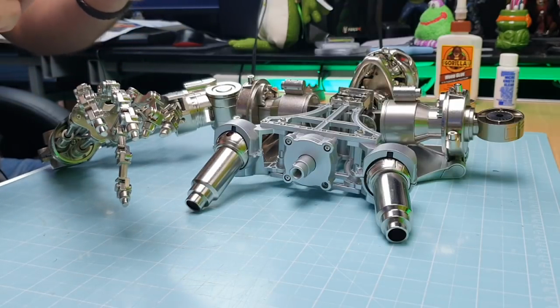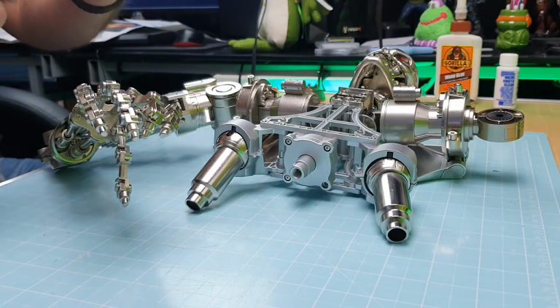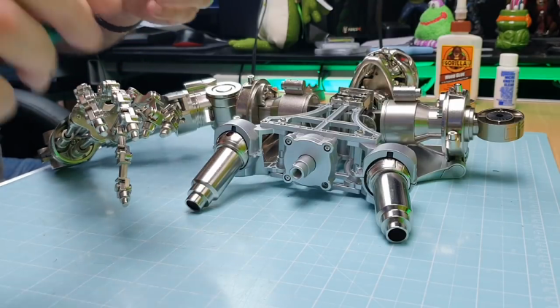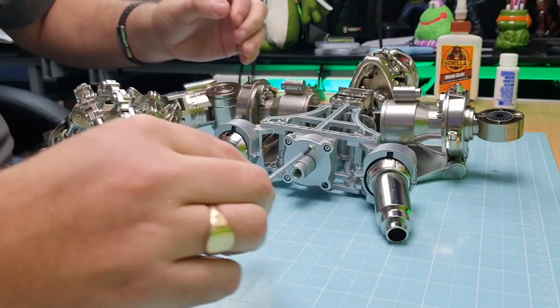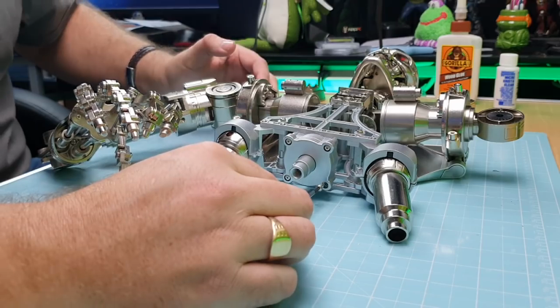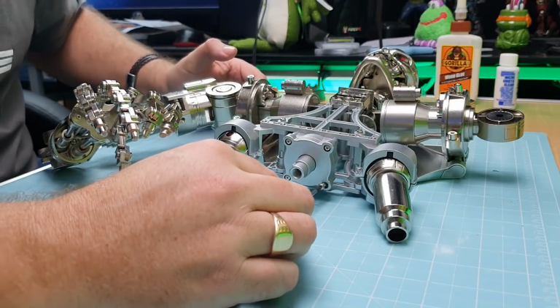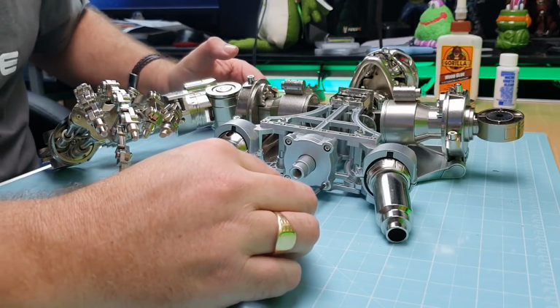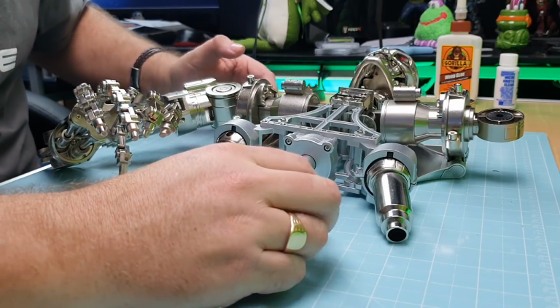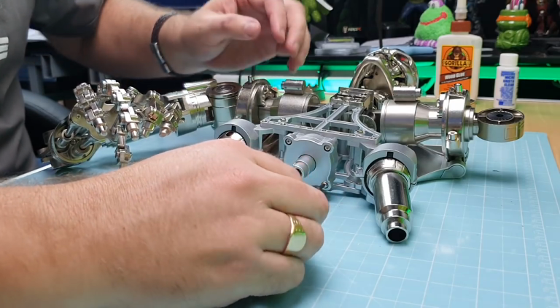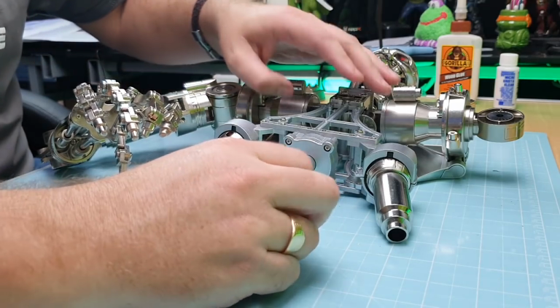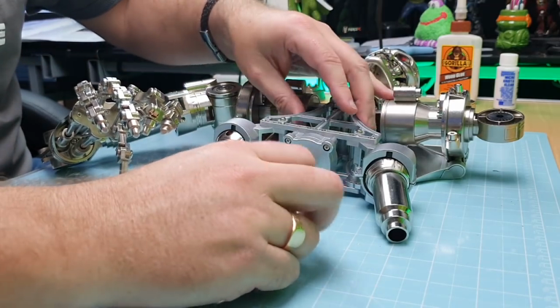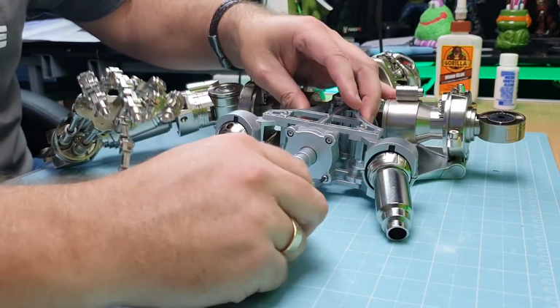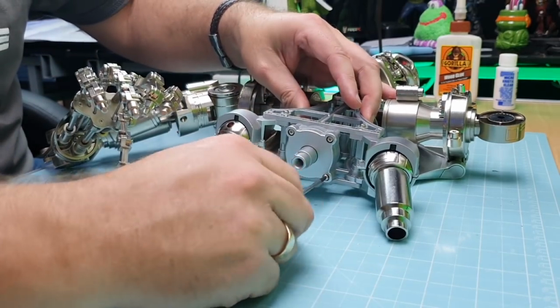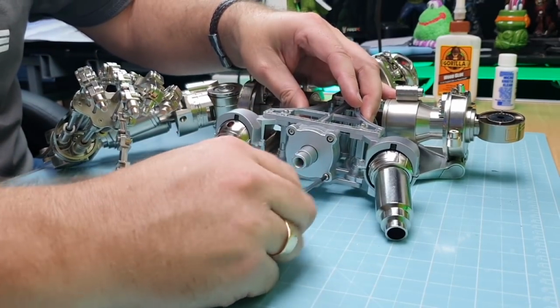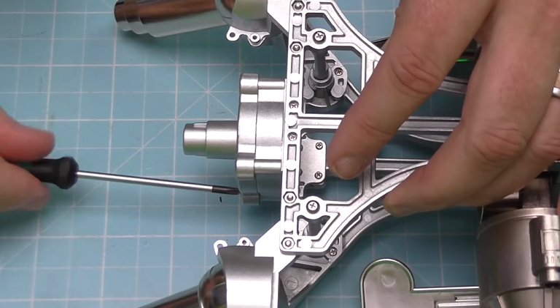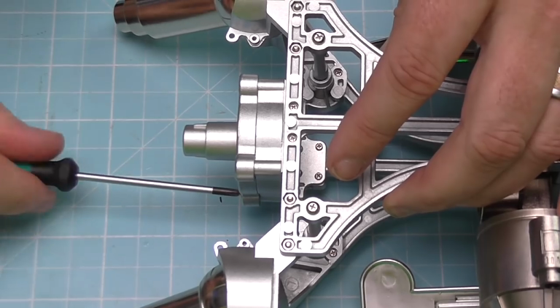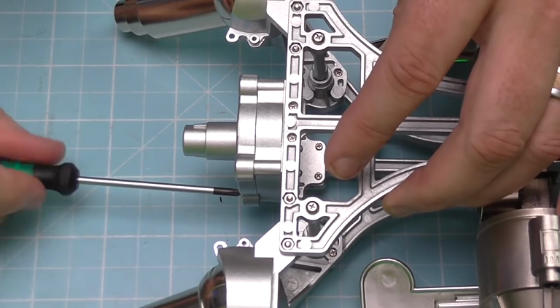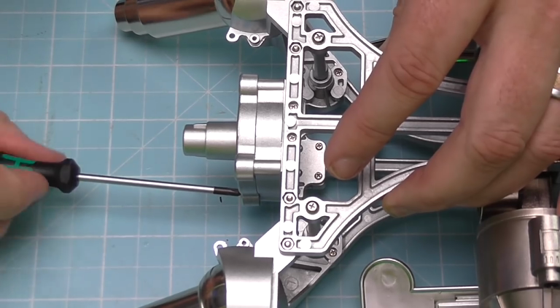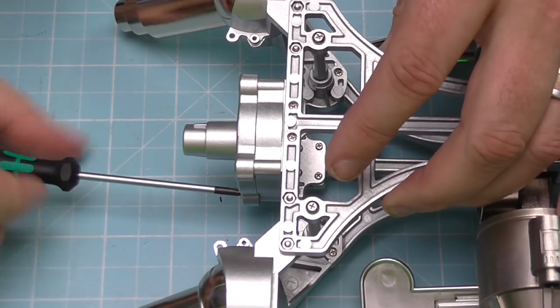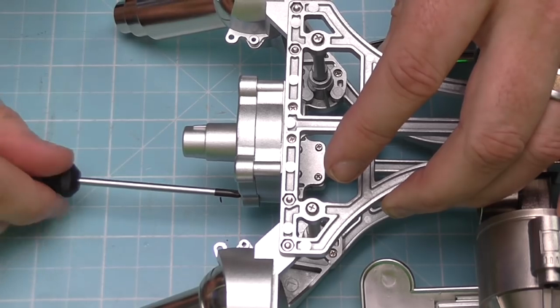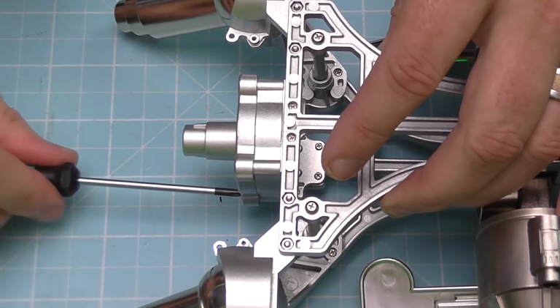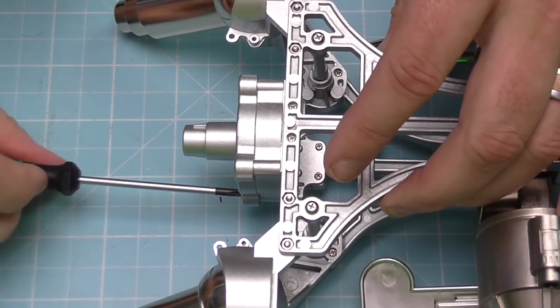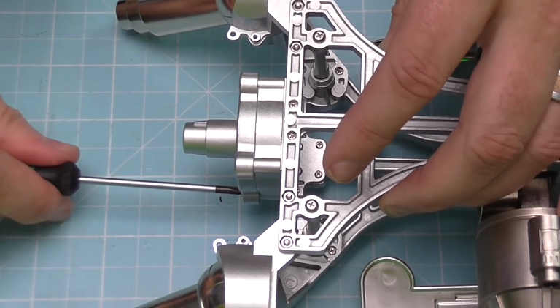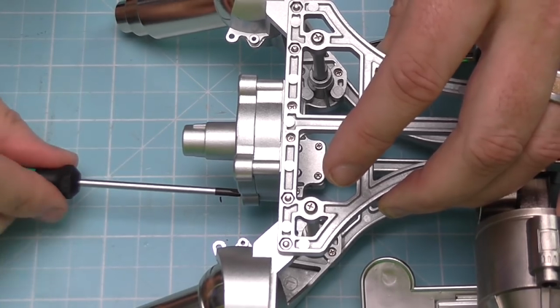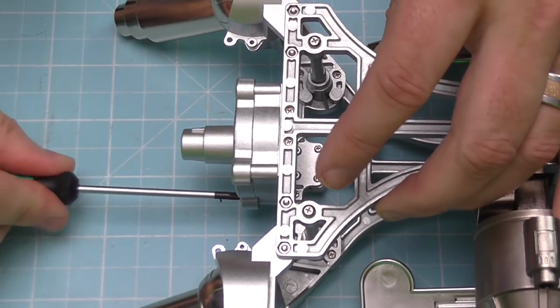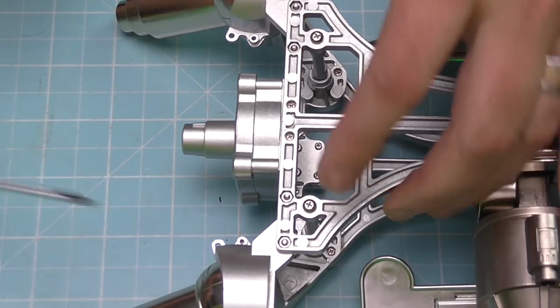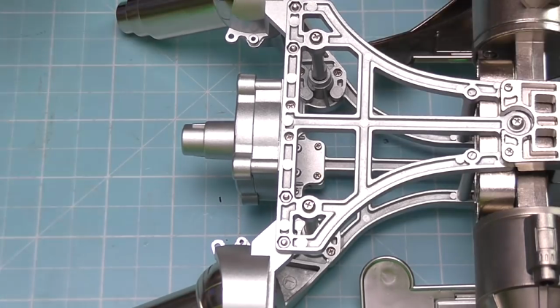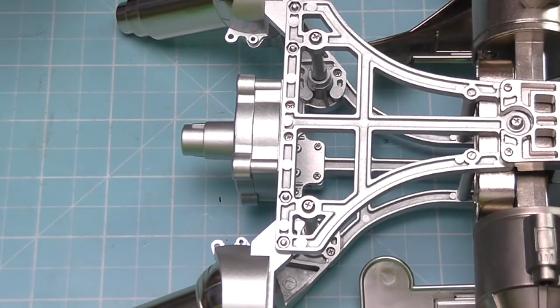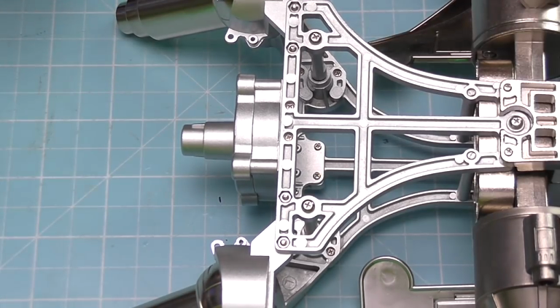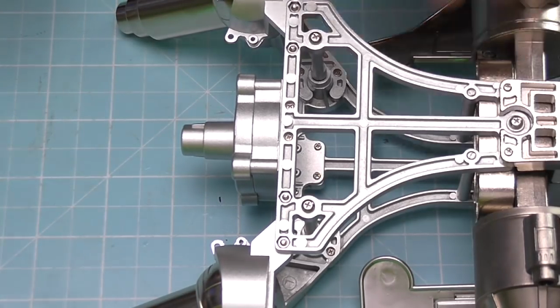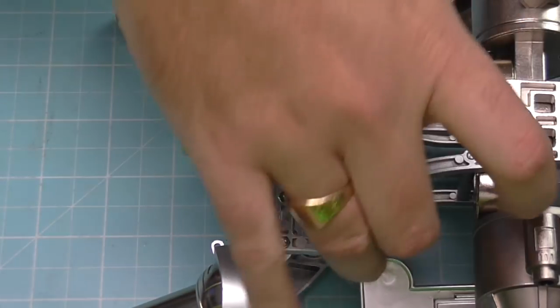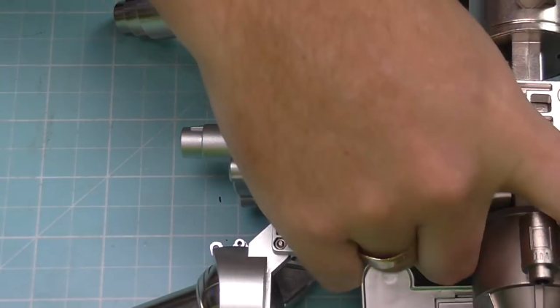This is the last one going in here, and then that is all we have to do in this issue. I'm just going to put this to one side now.